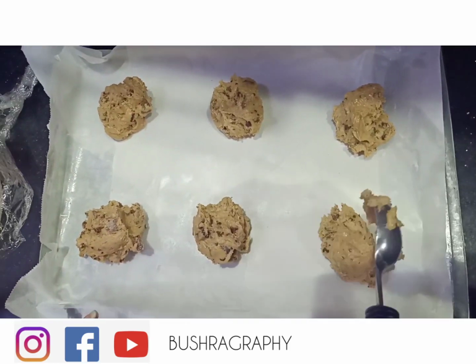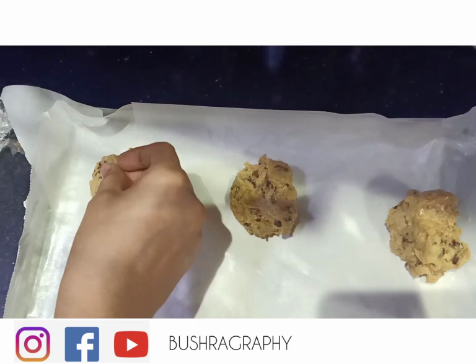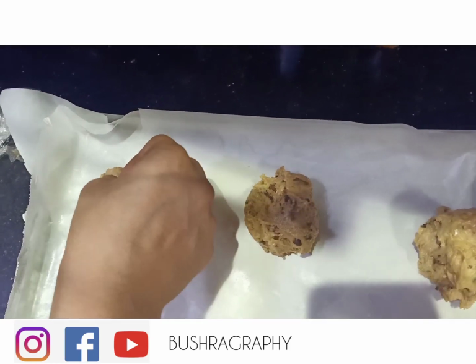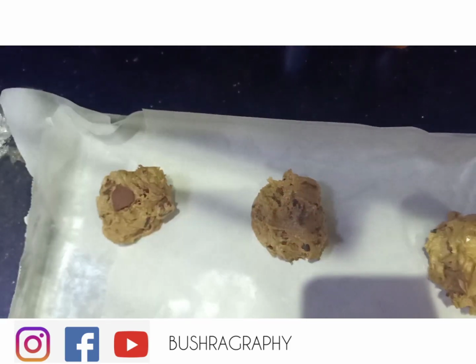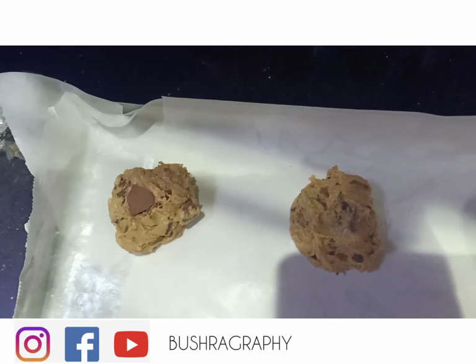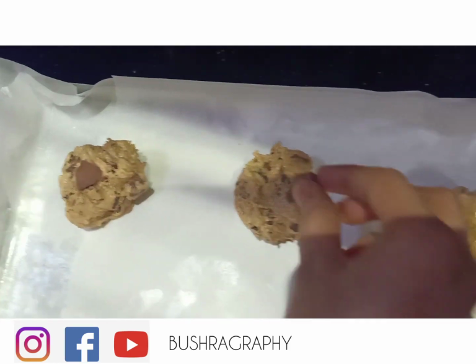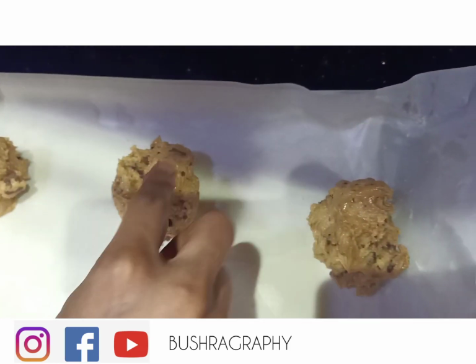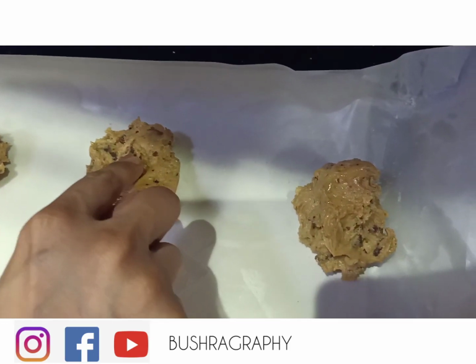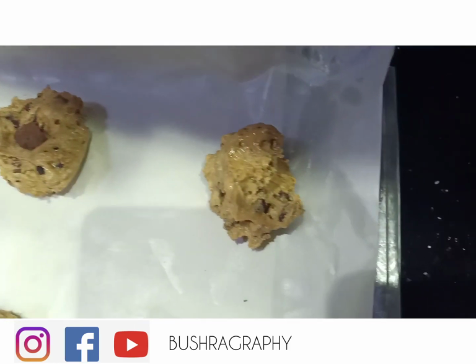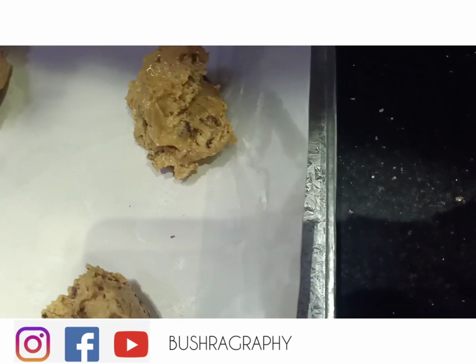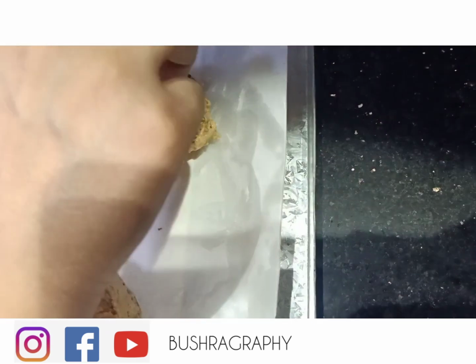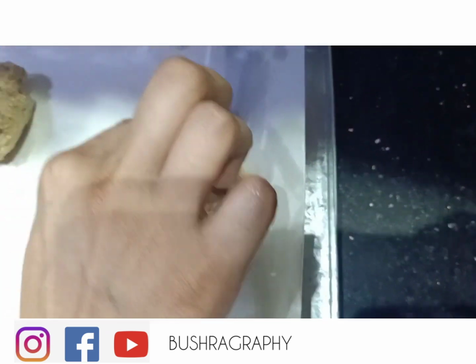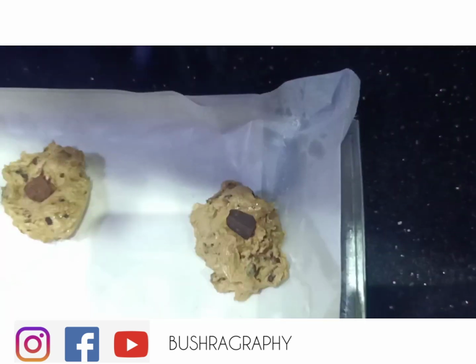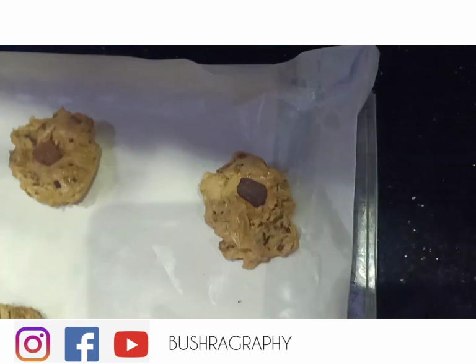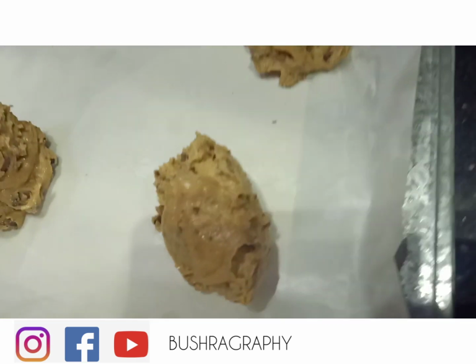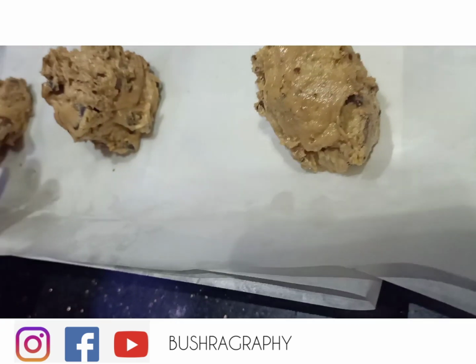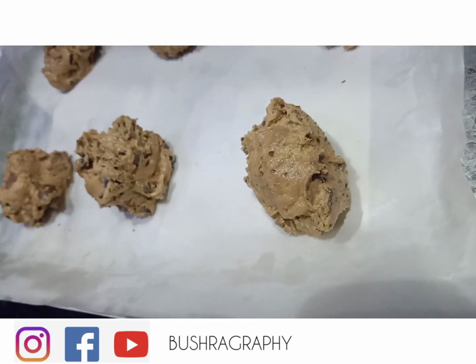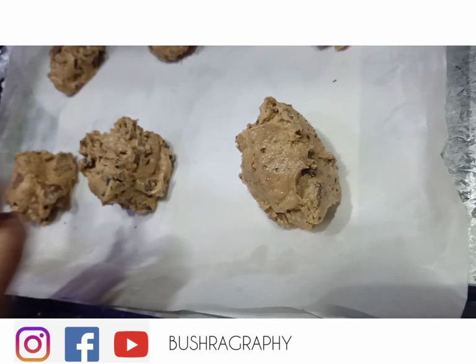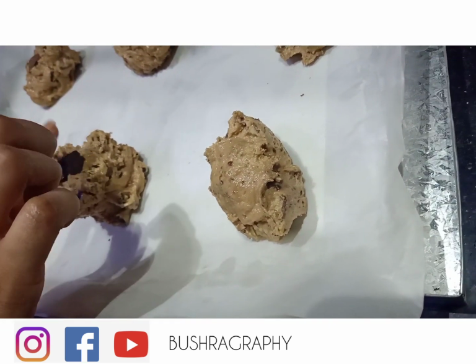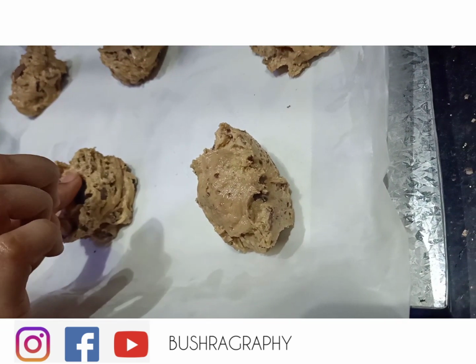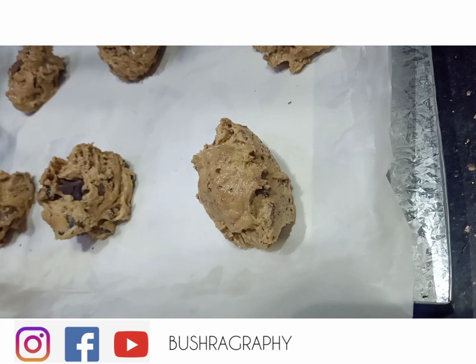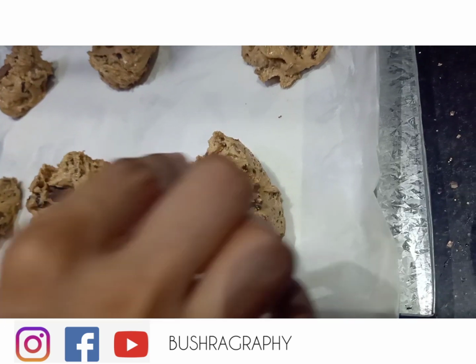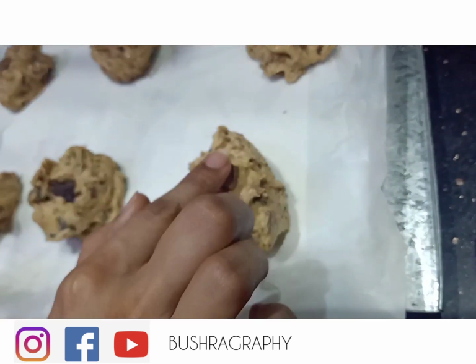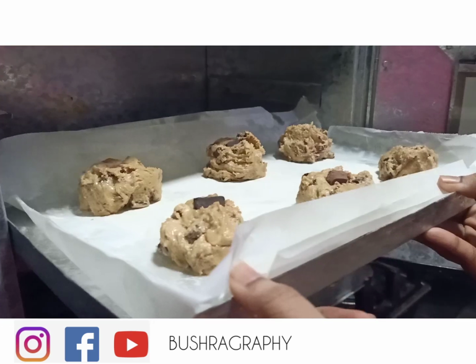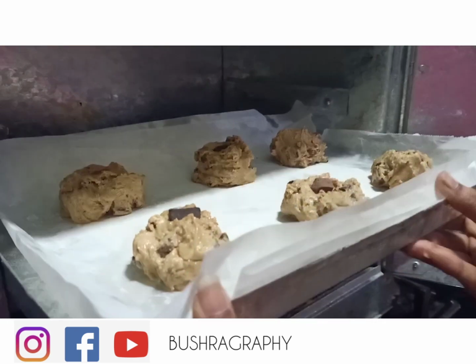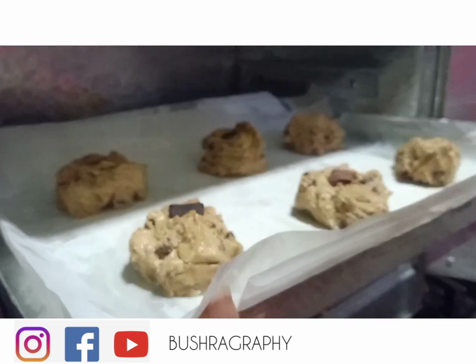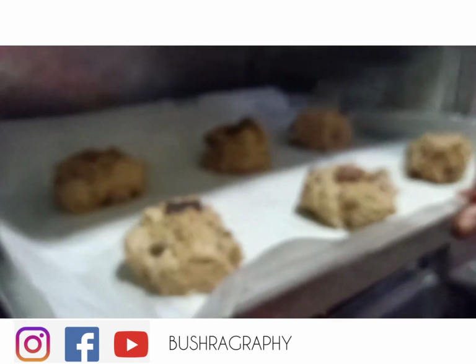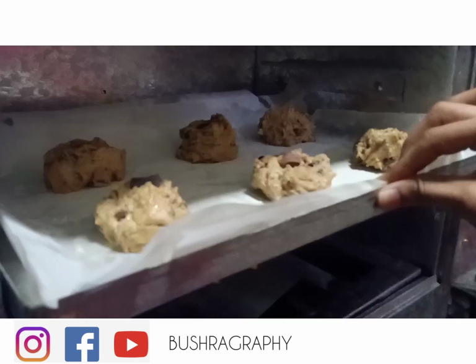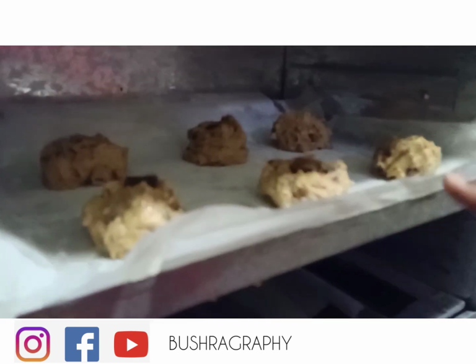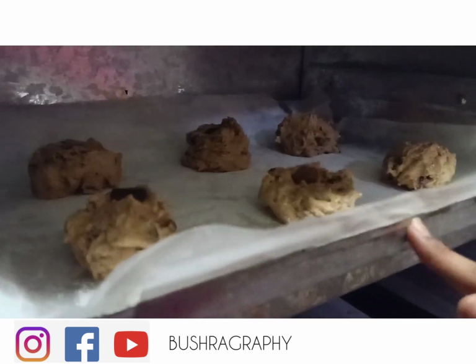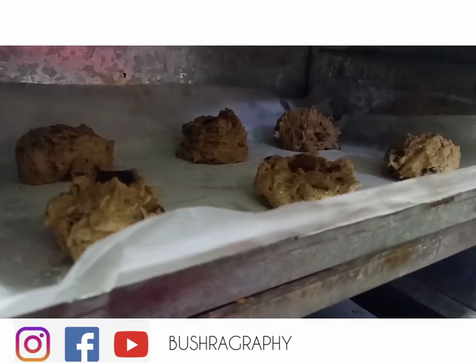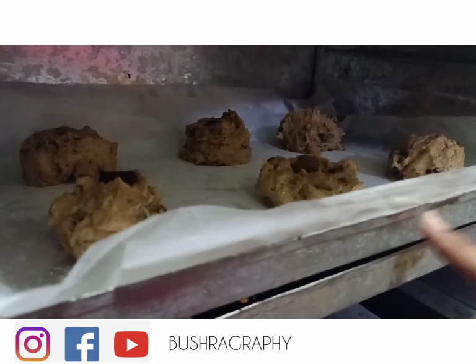I have added an extra chunk of chocolate on top. I have preheated the oven for 20 minutes. You can also preheat a pot on the stove for 15 minutes to bake them that way.